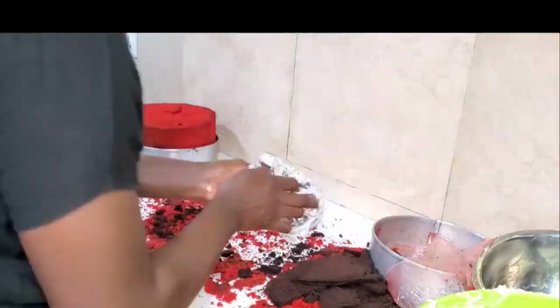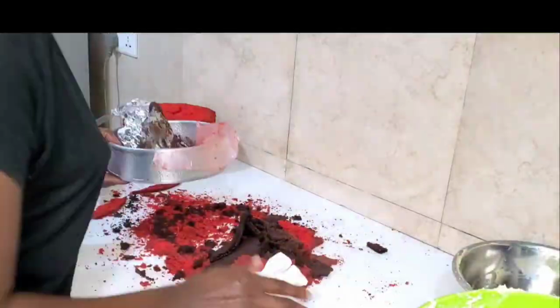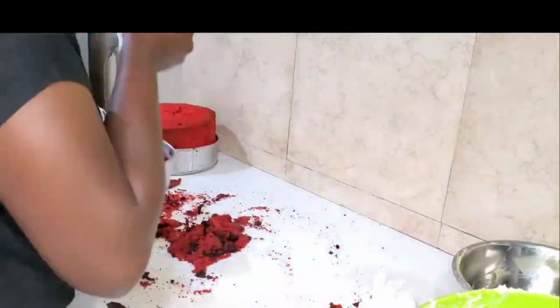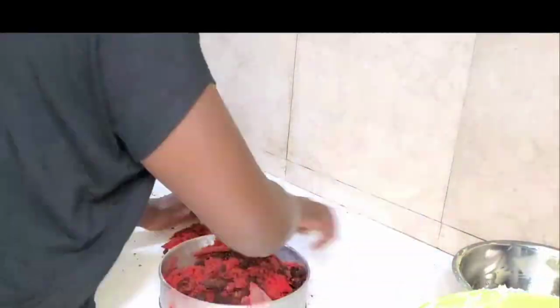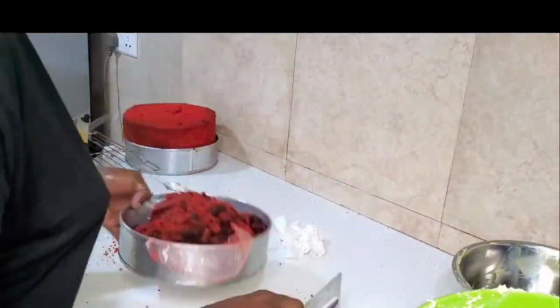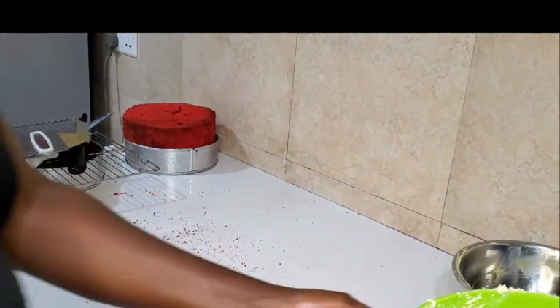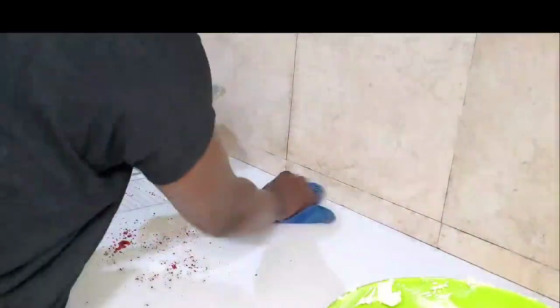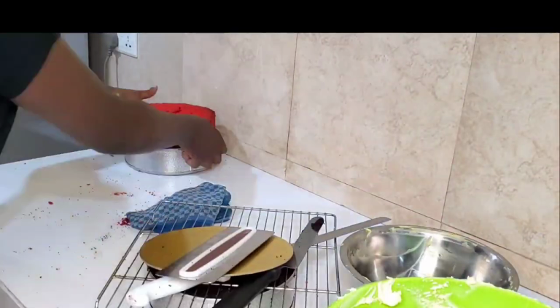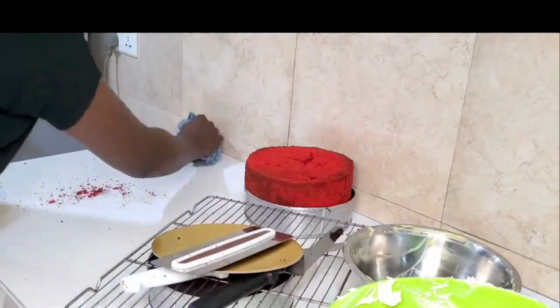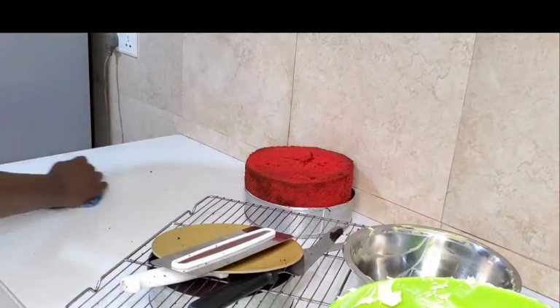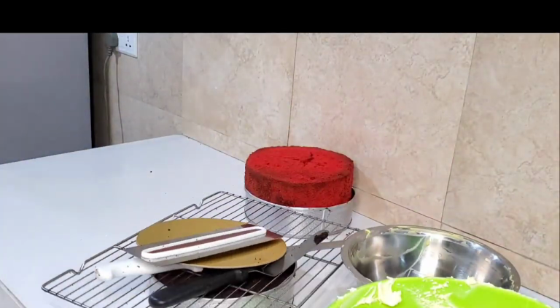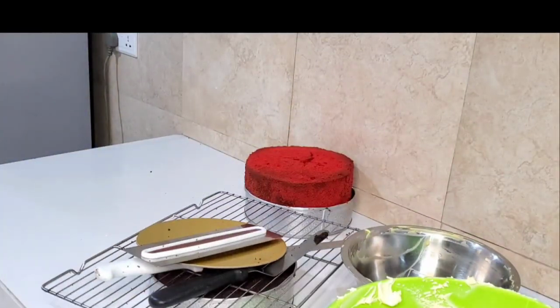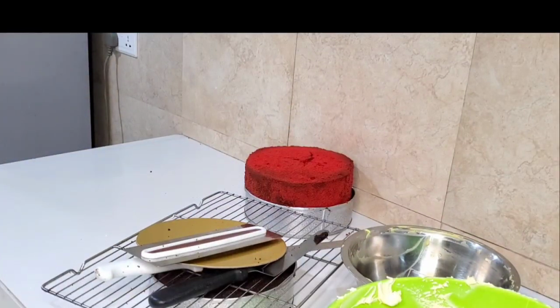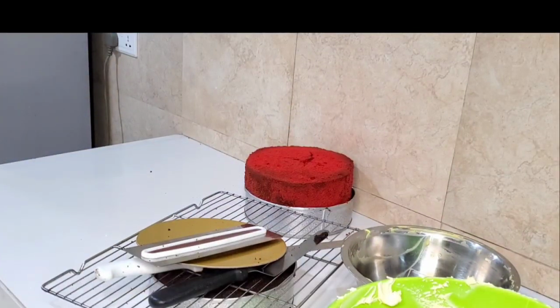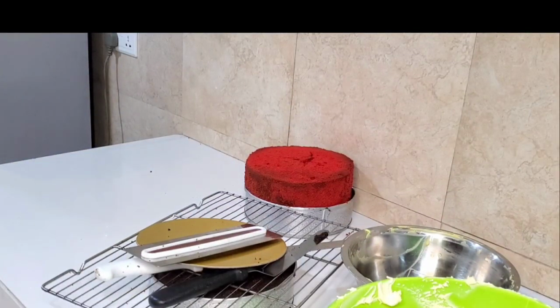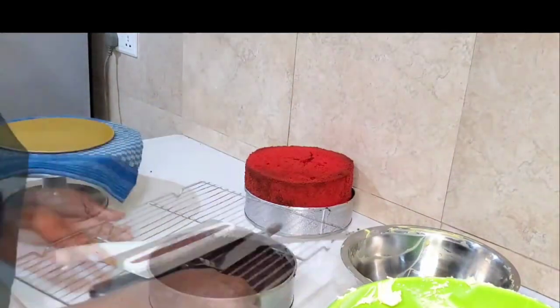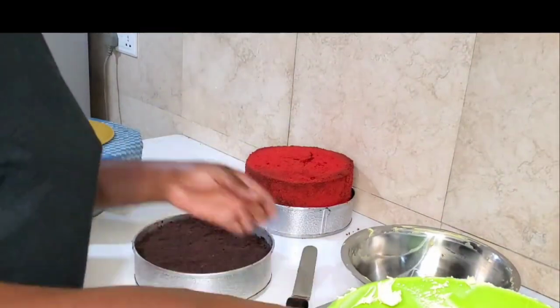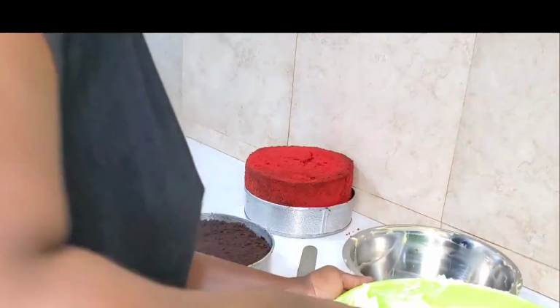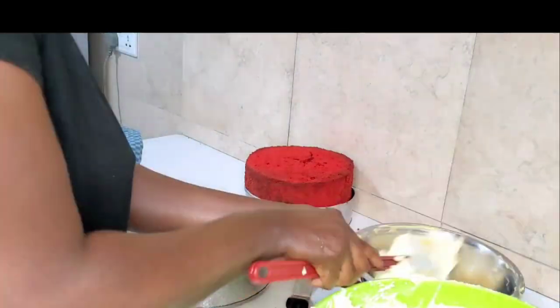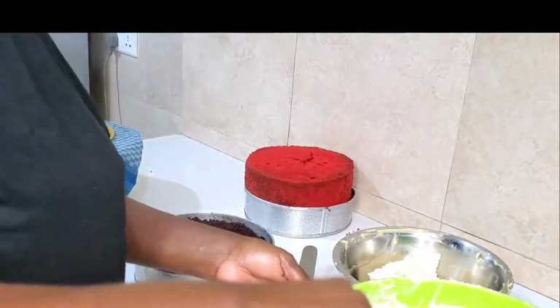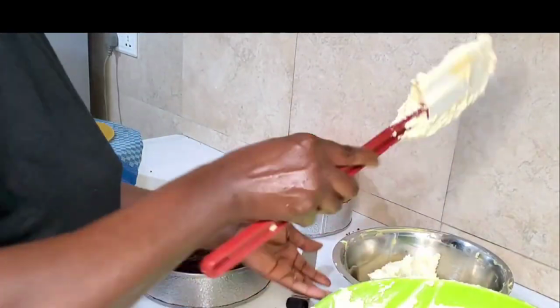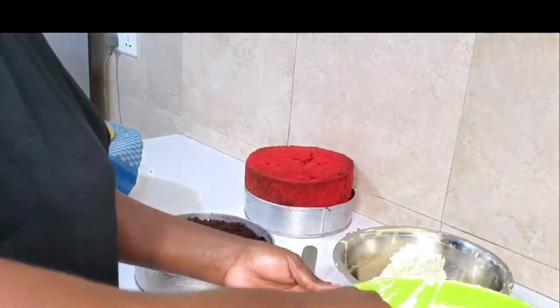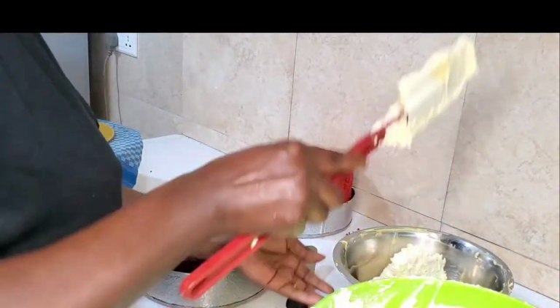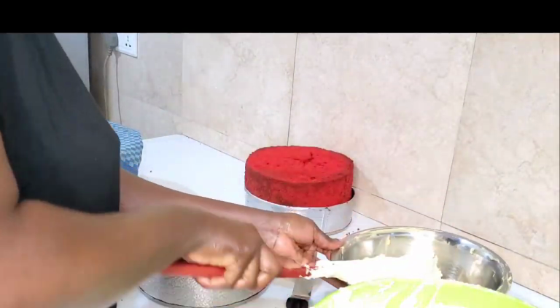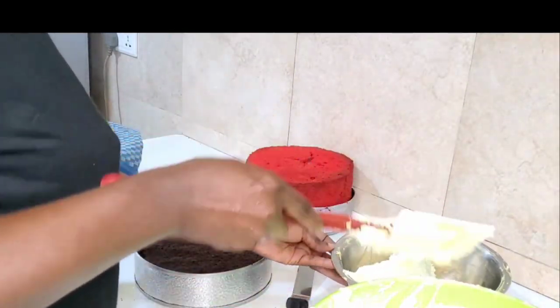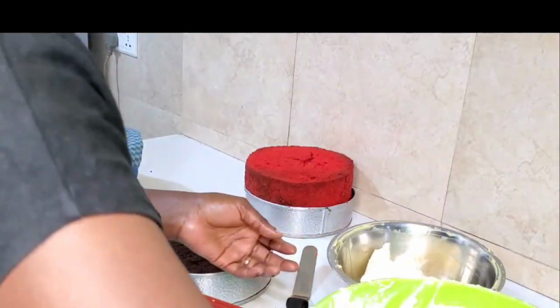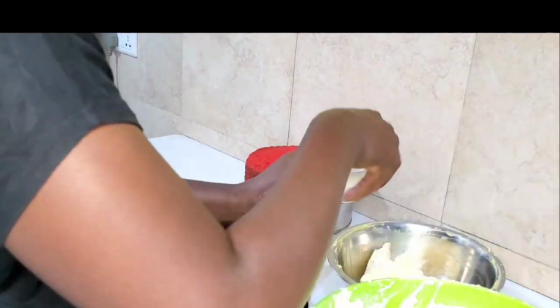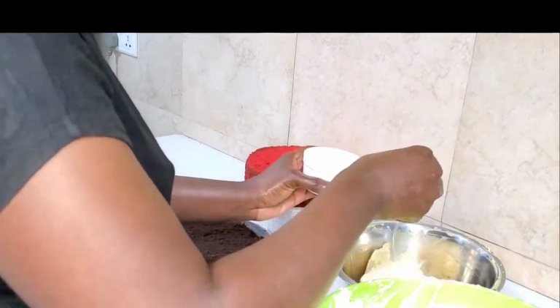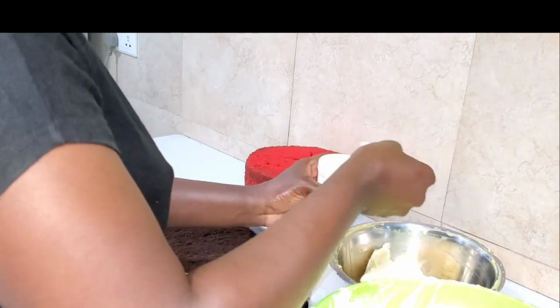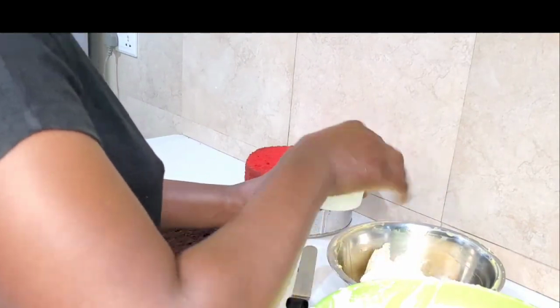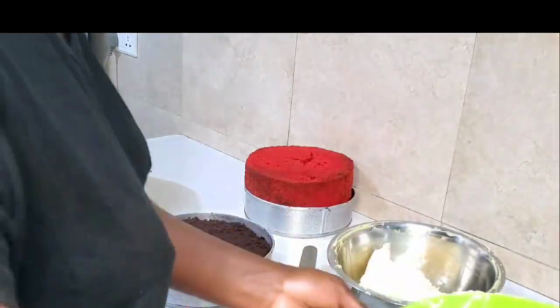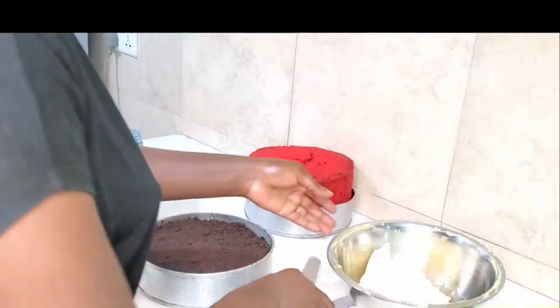I will leave the link for the chocolate red velvet cake and American buttercream in the description below, so don't hesitate to watch the full recipe. So let's get started — take a bowl and take a small portion of your buttercream.